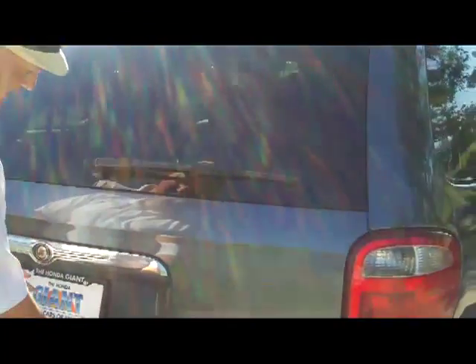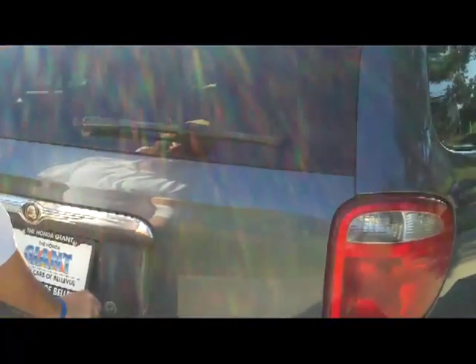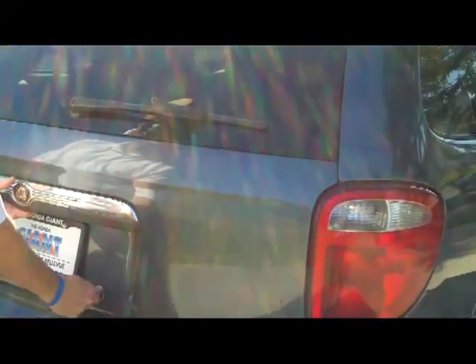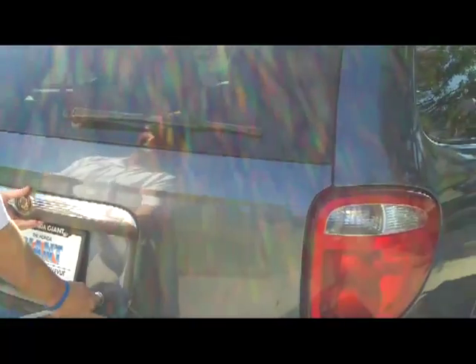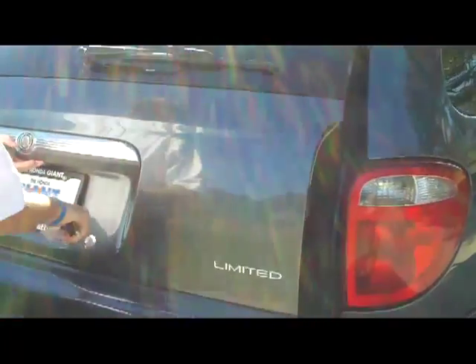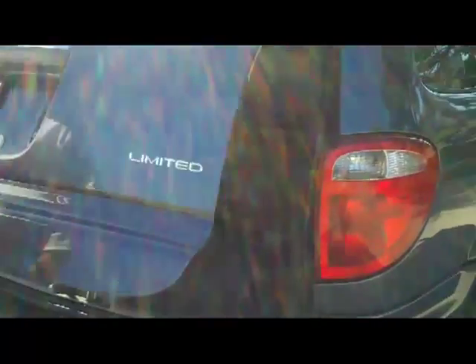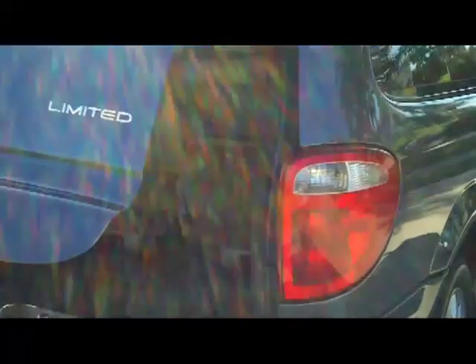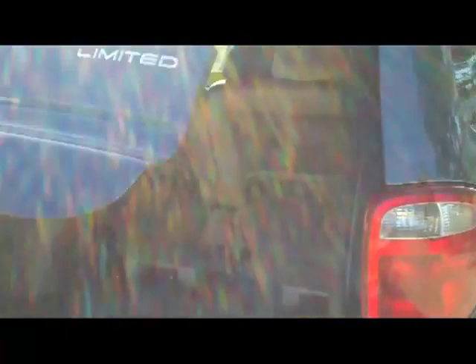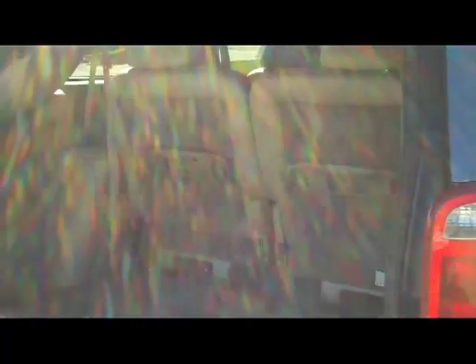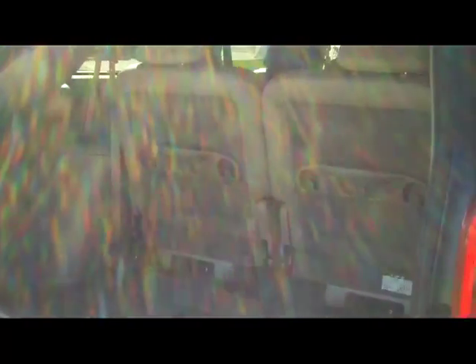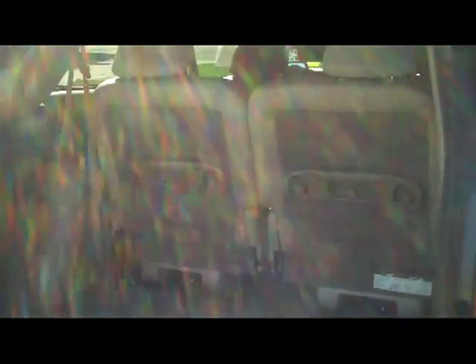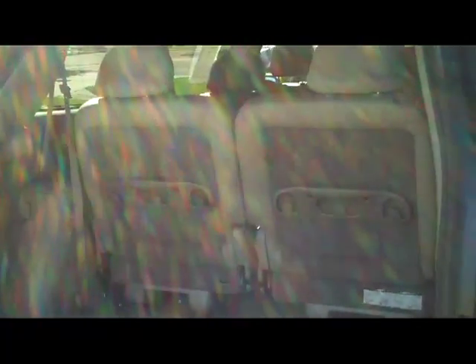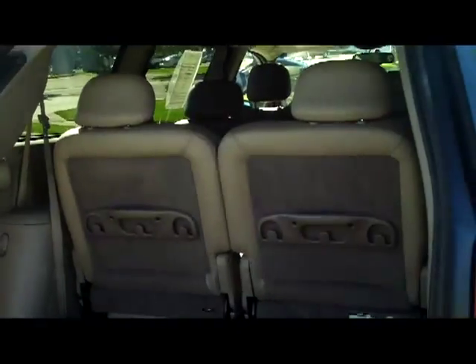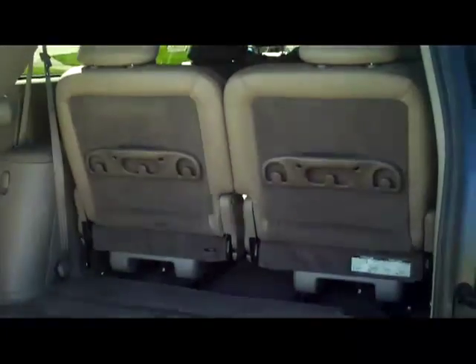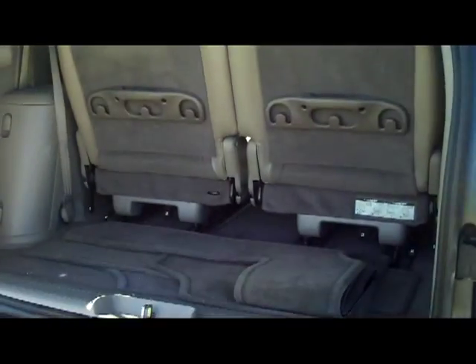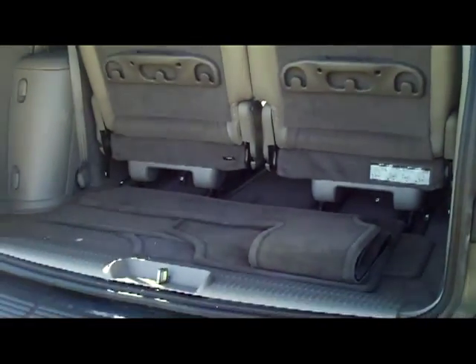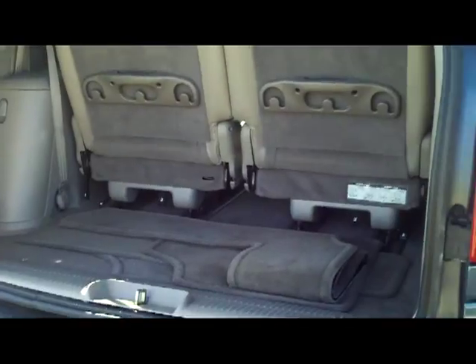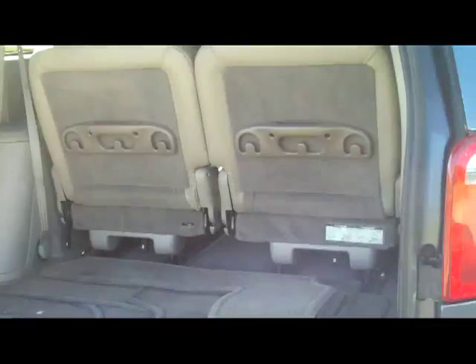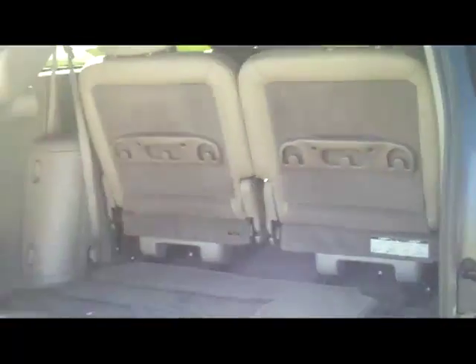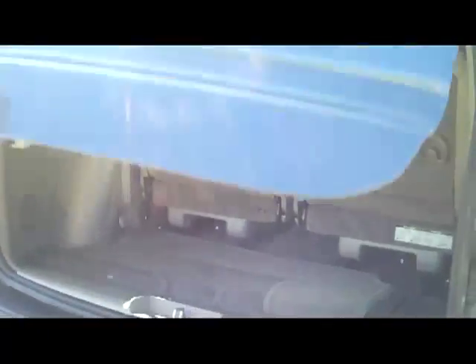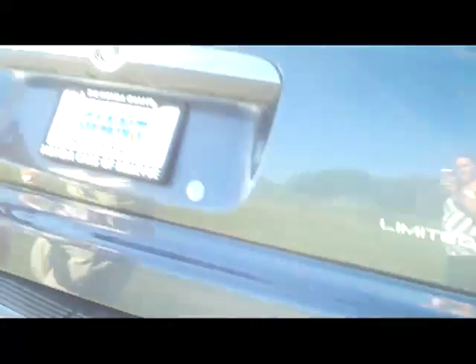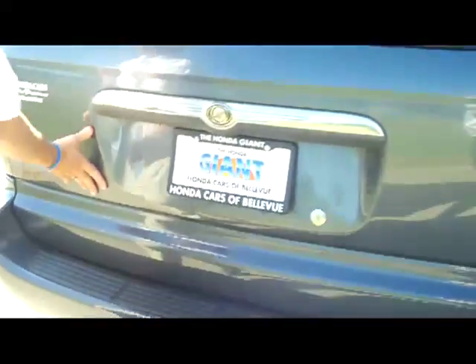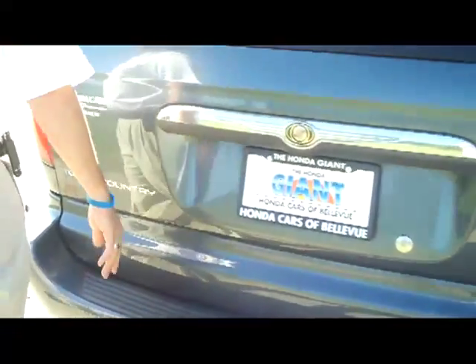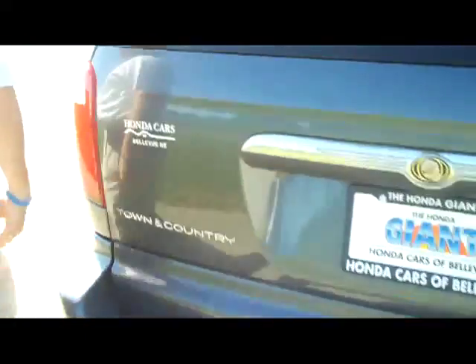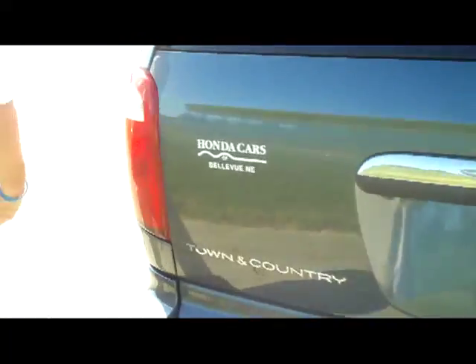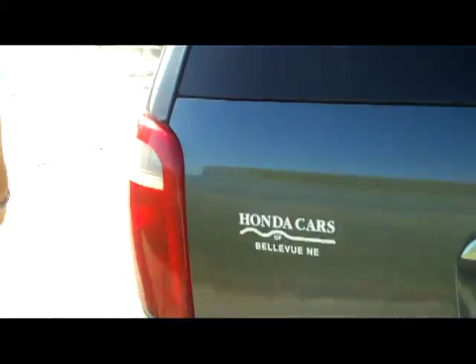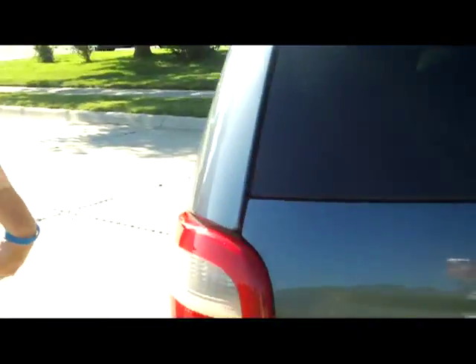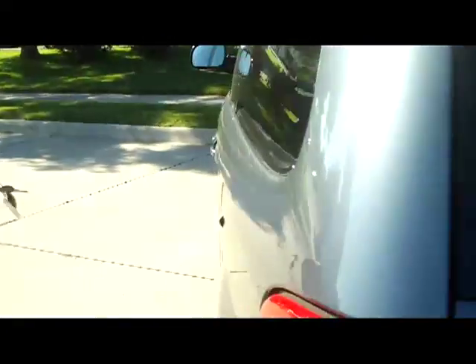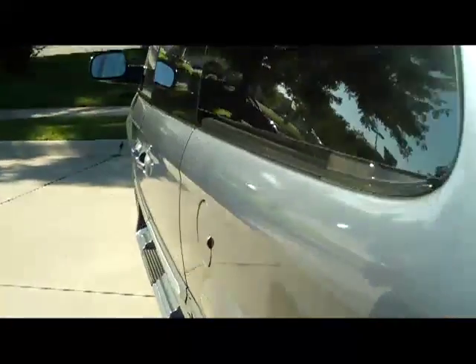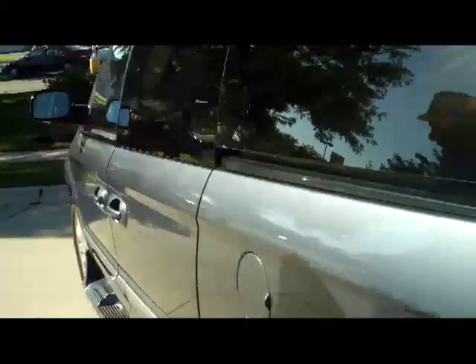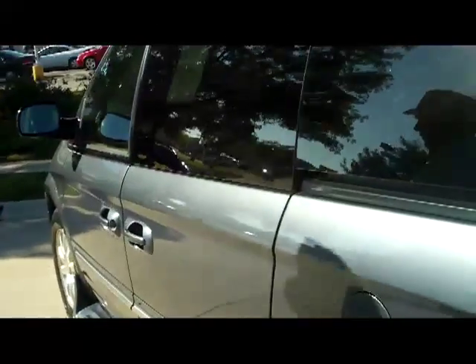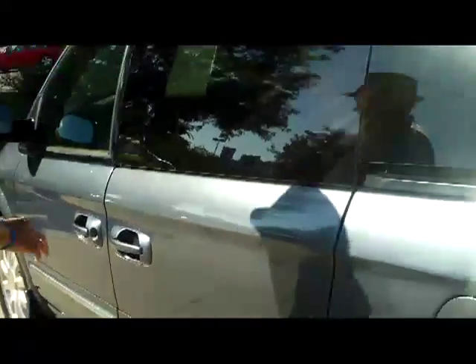Lots of storage in the back. The seats will come out if you need additional space. The car is being sold as-is and does not have a warranty.